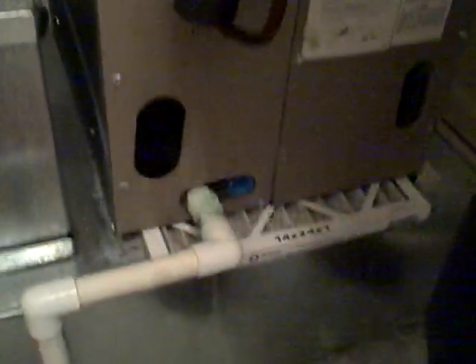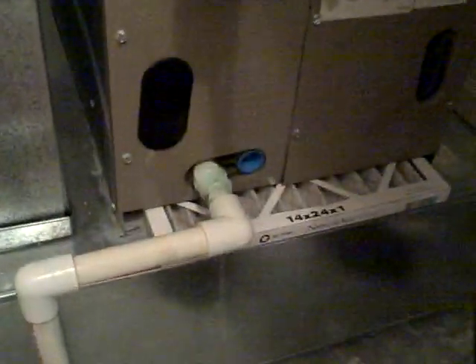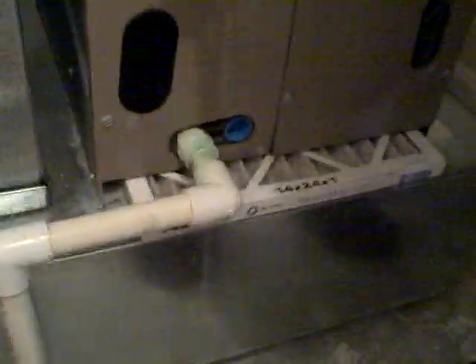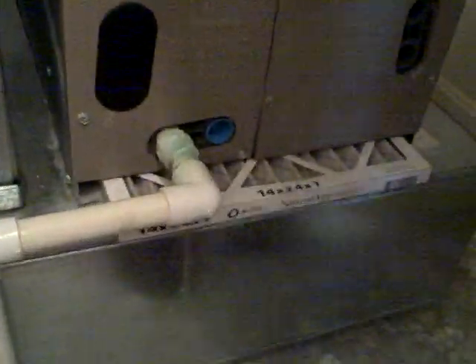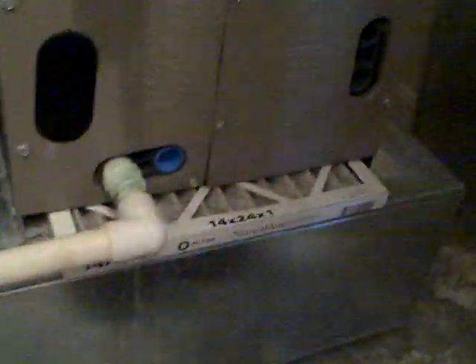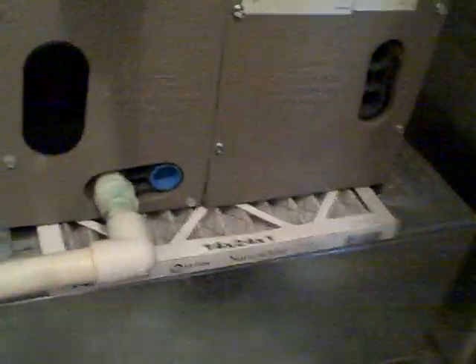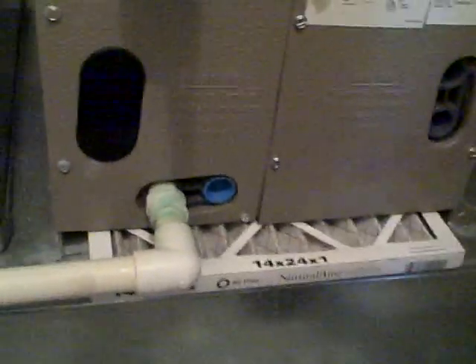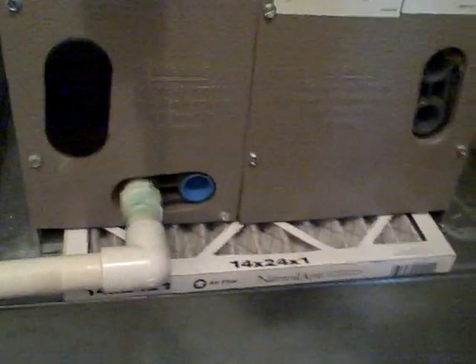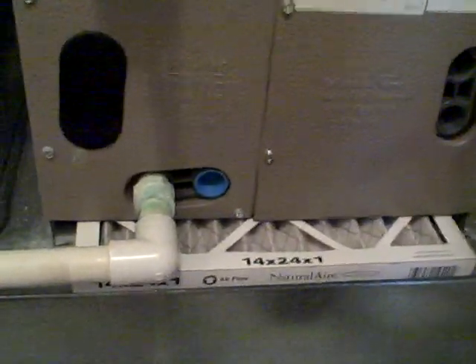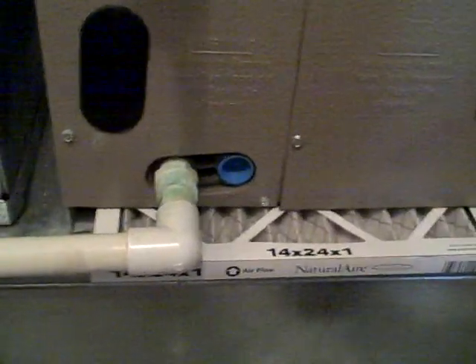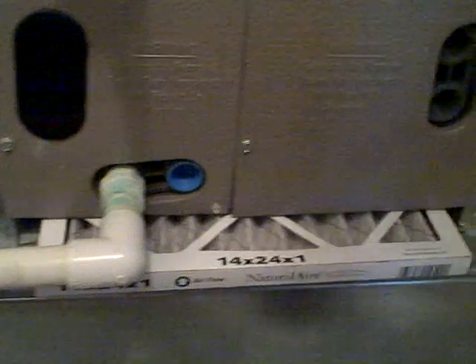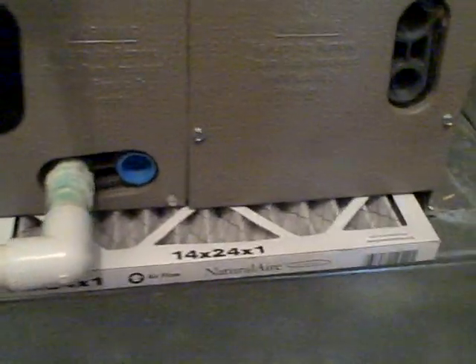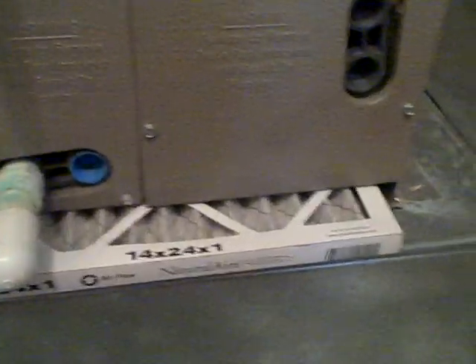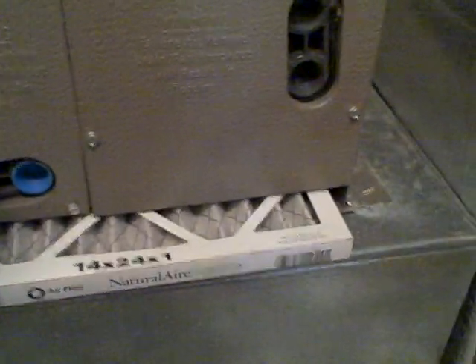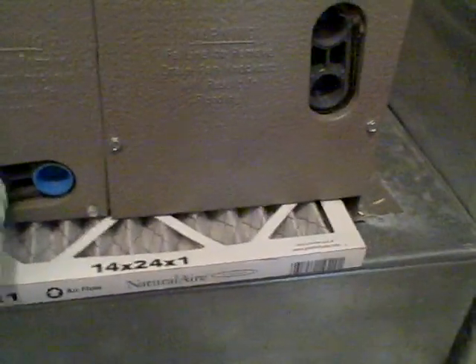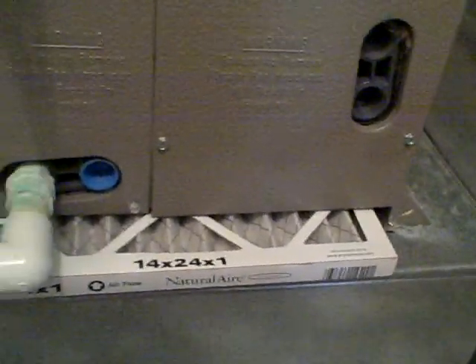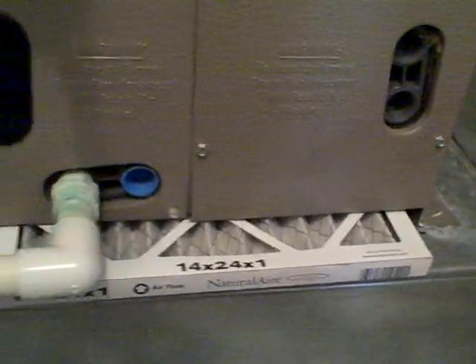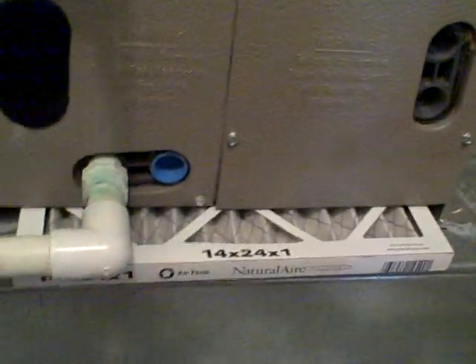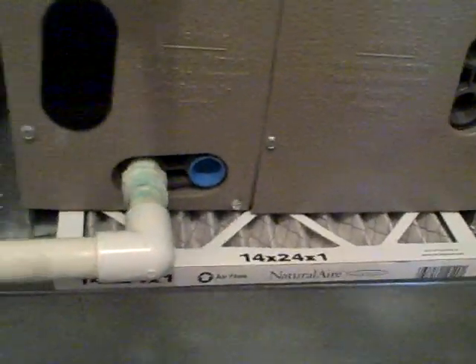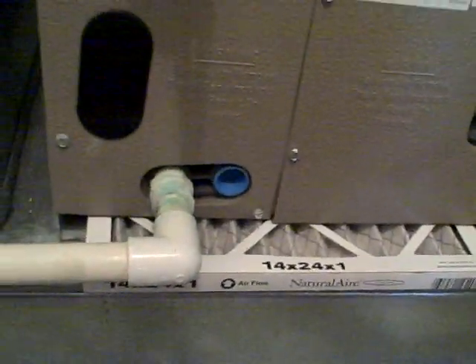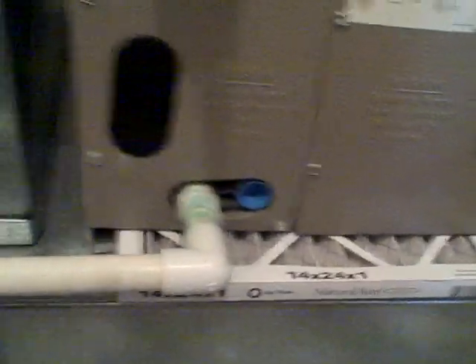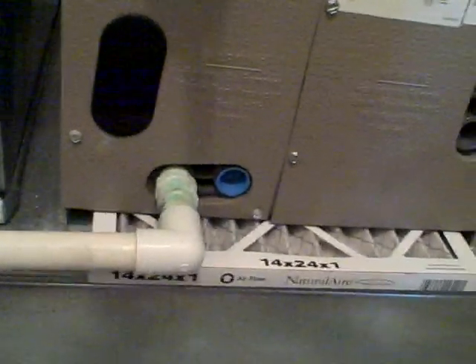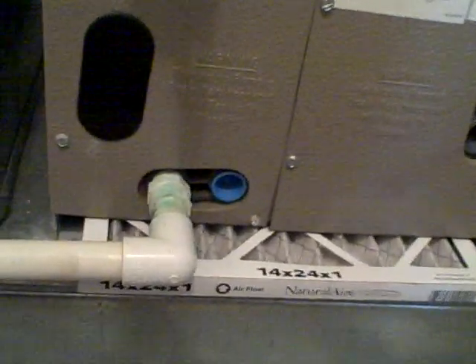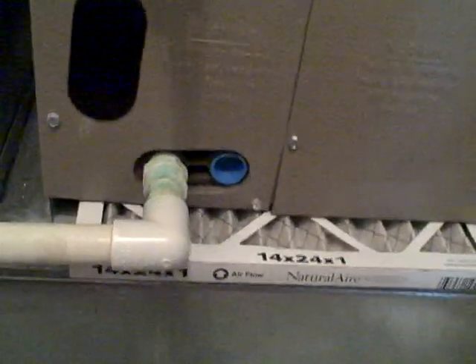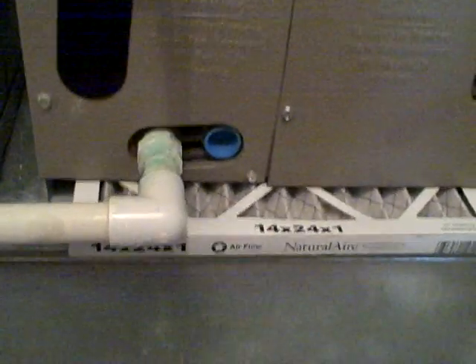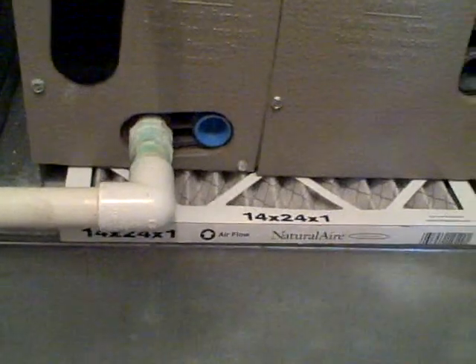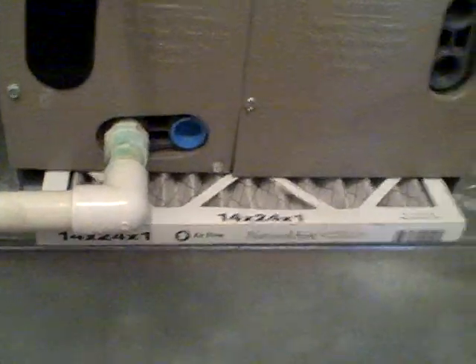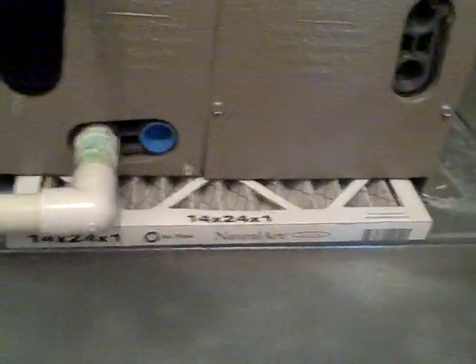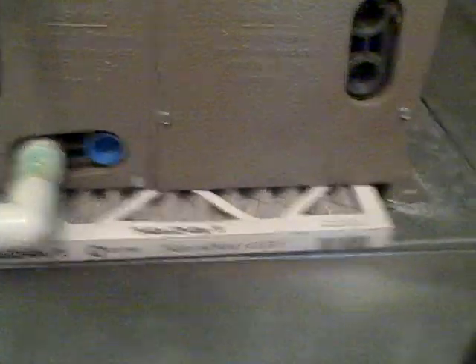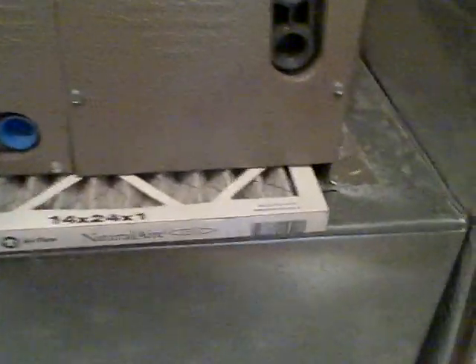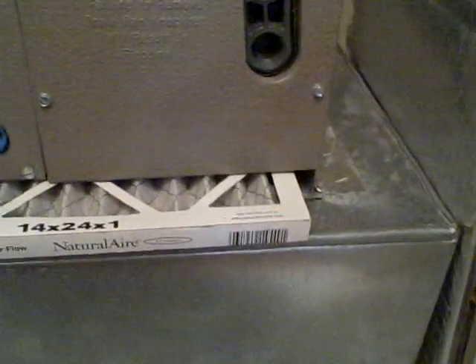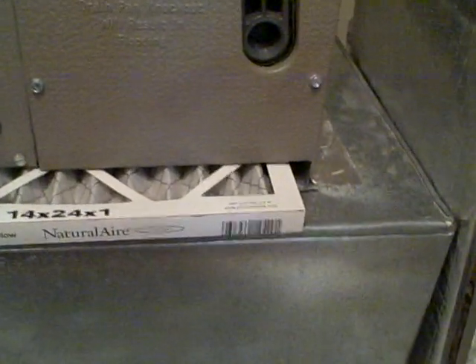You can see here that the filter is undersized and does not properly fit the opening. So we're able to suck air in around that filter, kind of defeating the purpose of having one there — not to mention that it's slightly dirty.